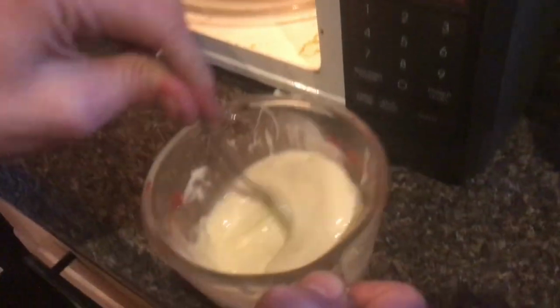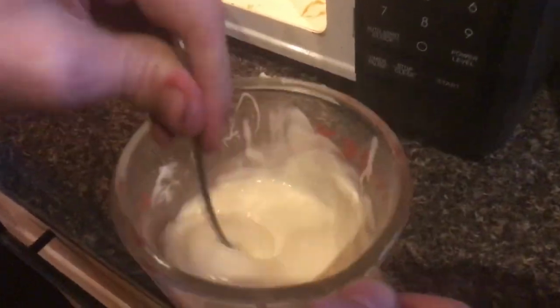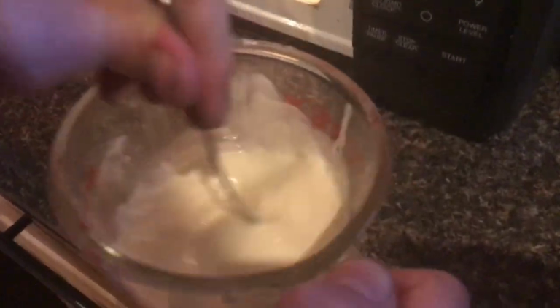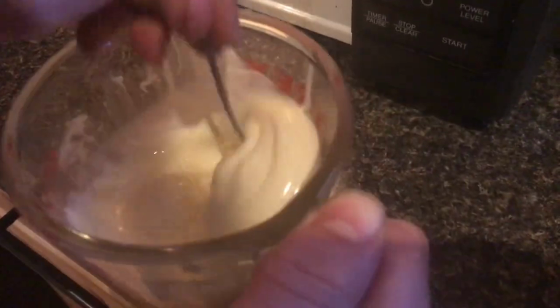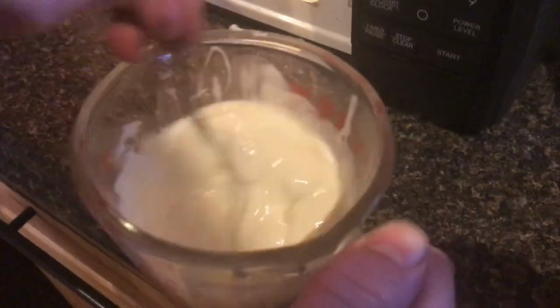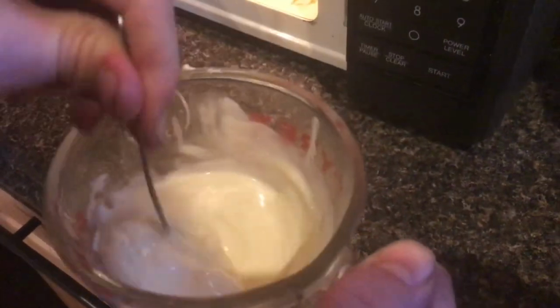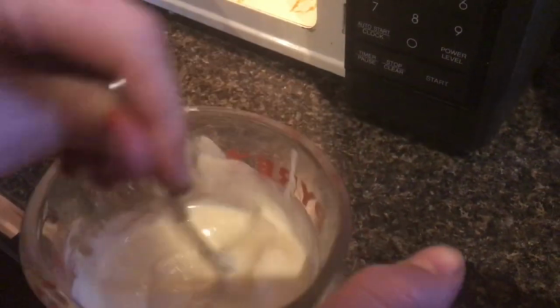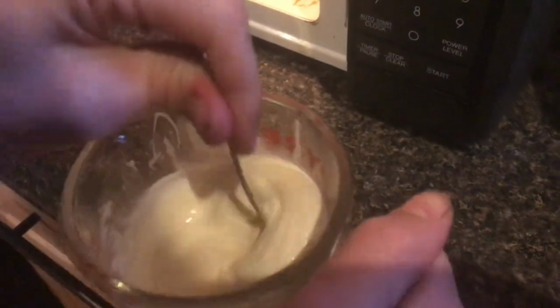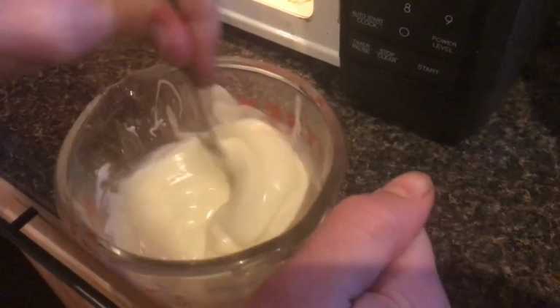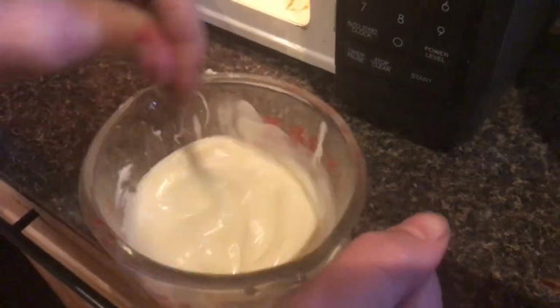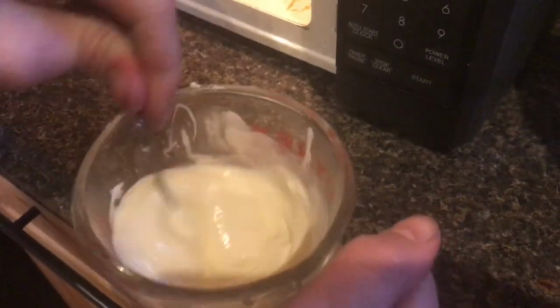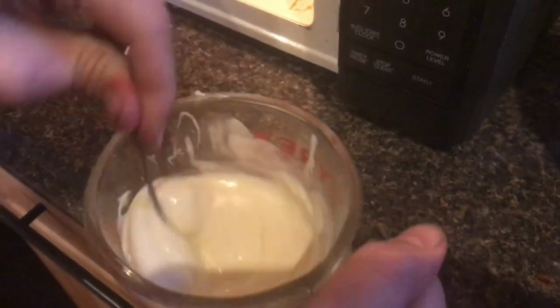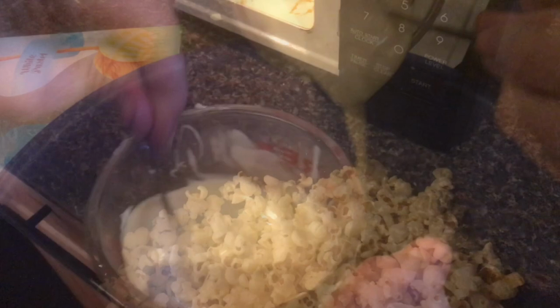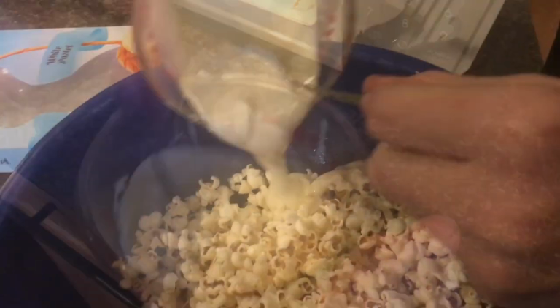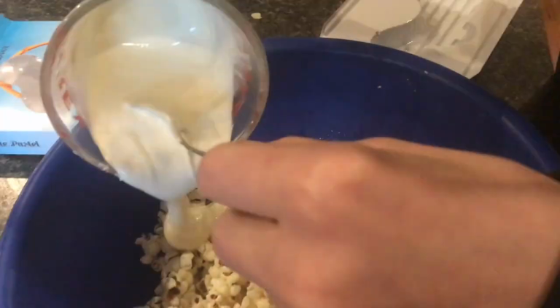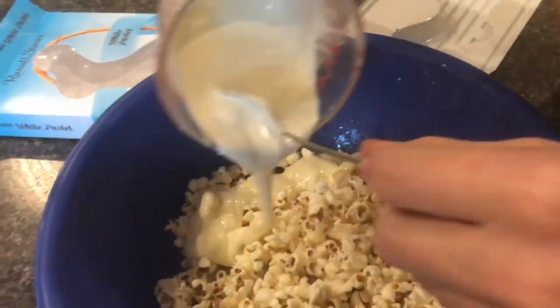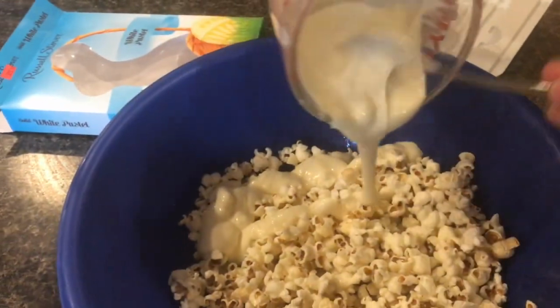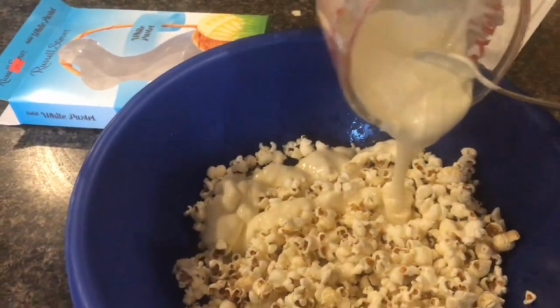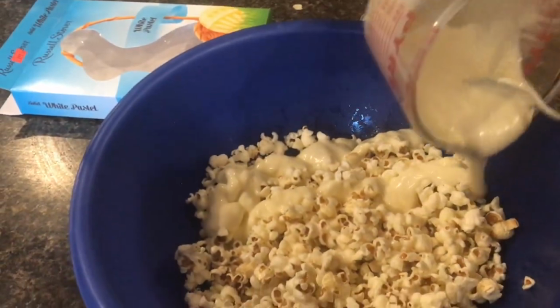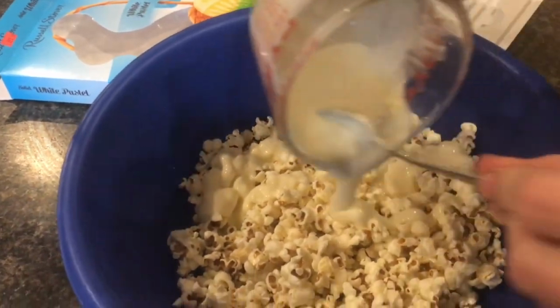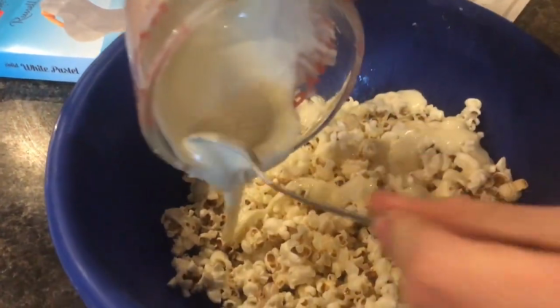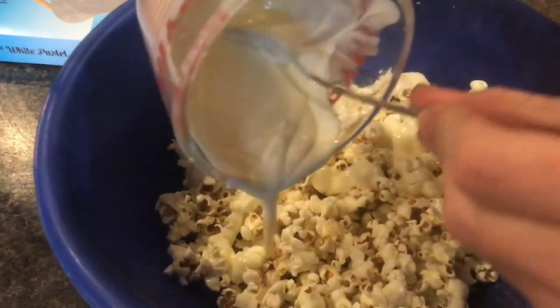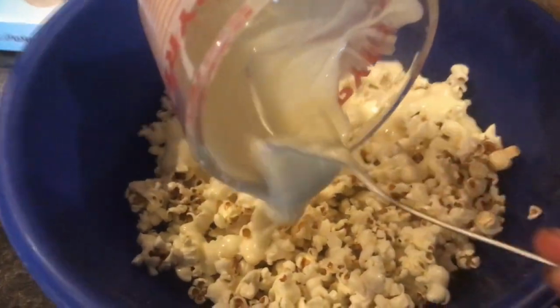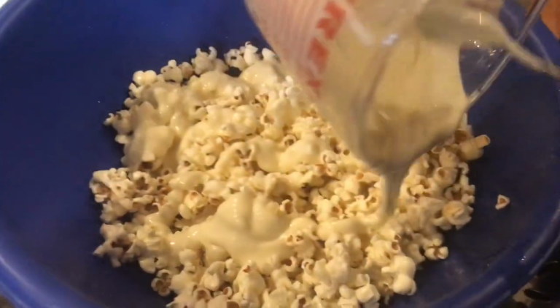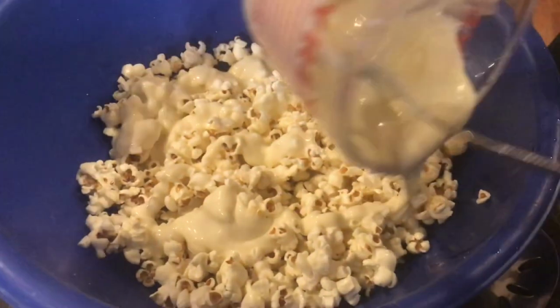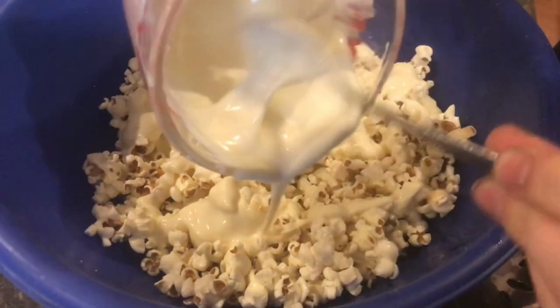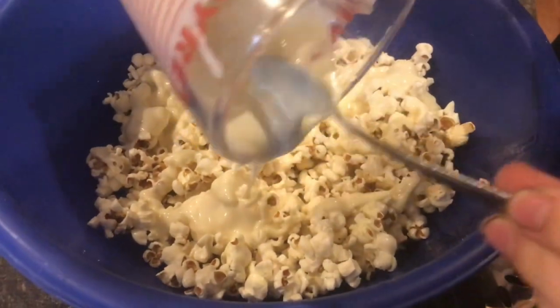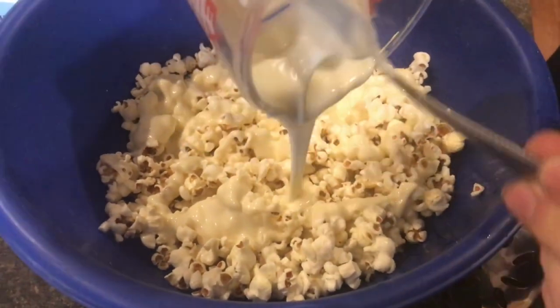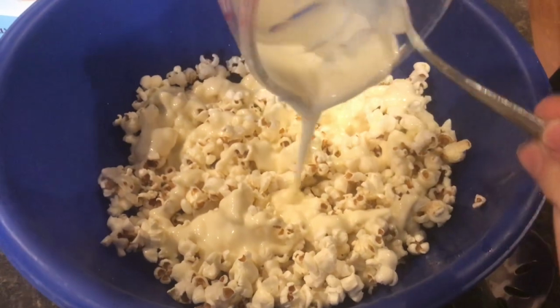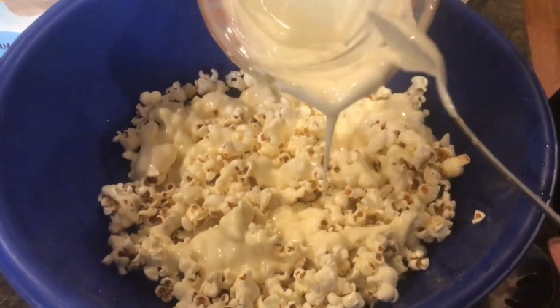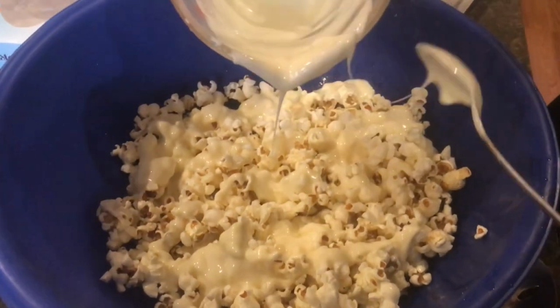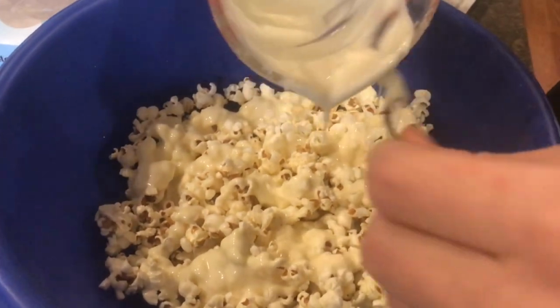All right, now this is molten — that looks really, really good. Now we're going to start pouring this on our popcorn. This looks really, really good.